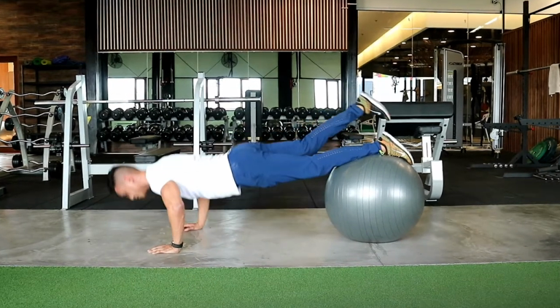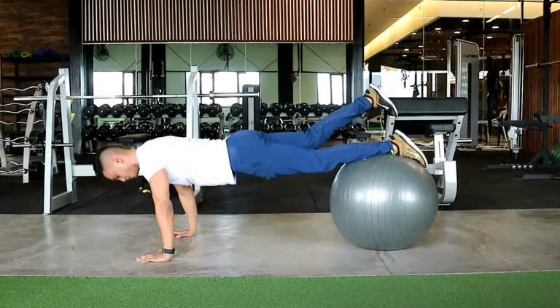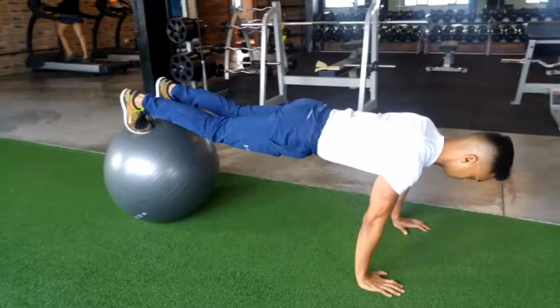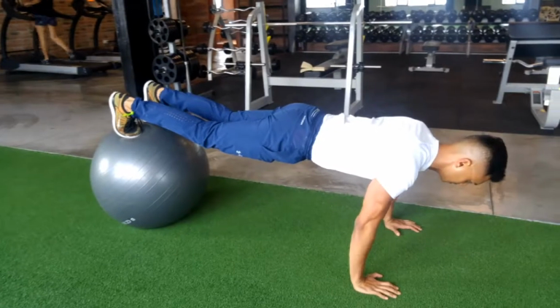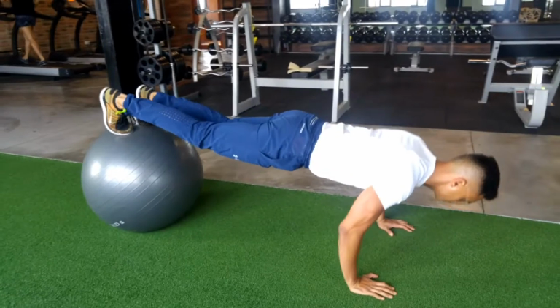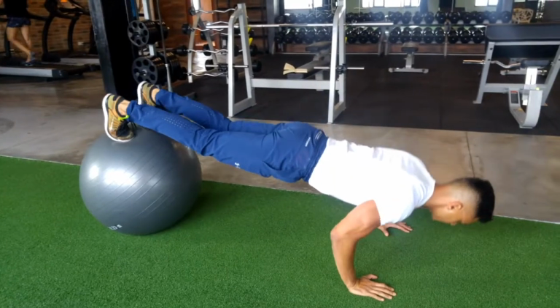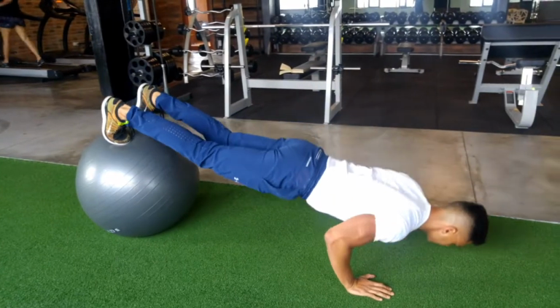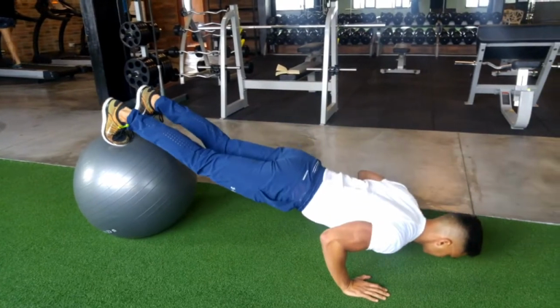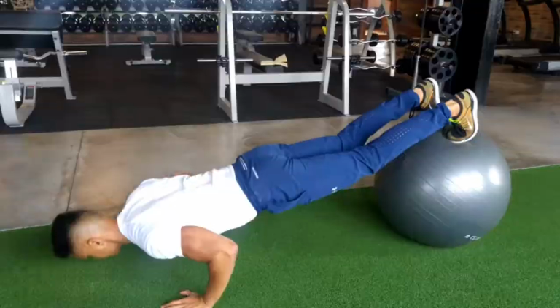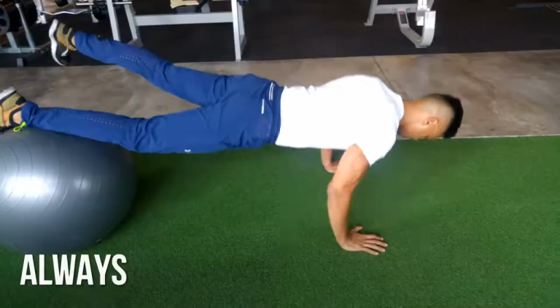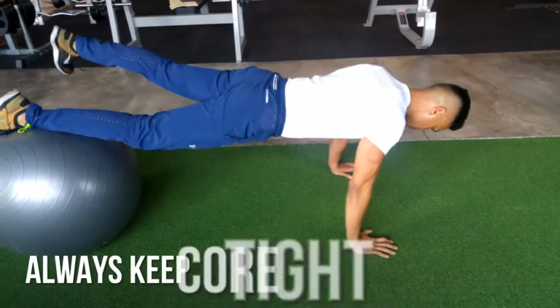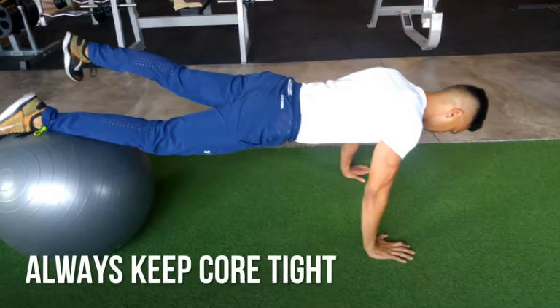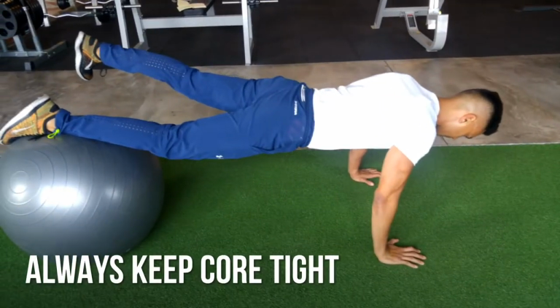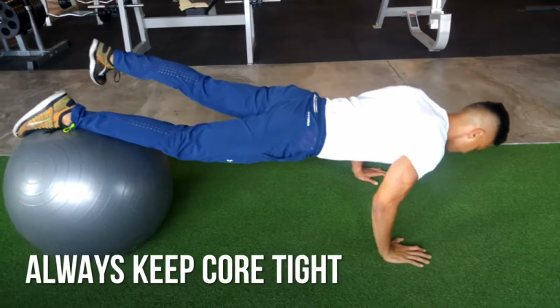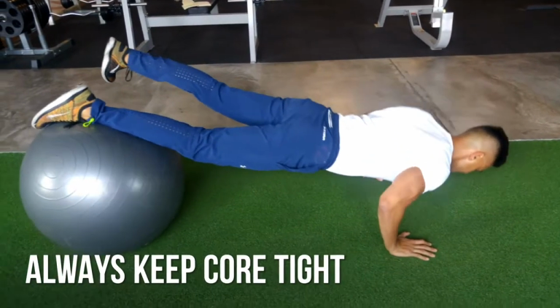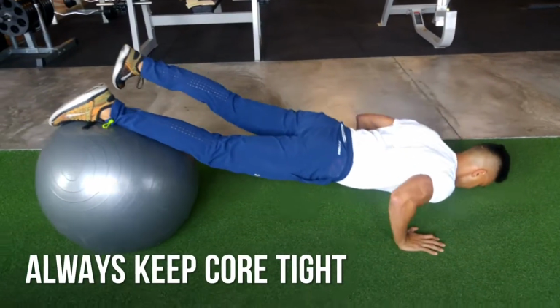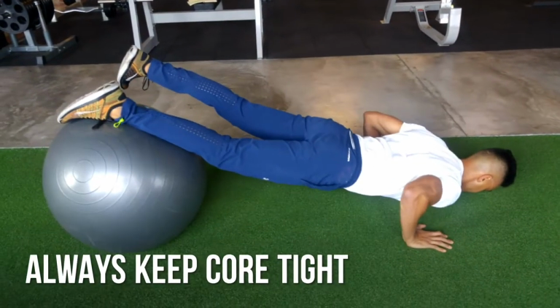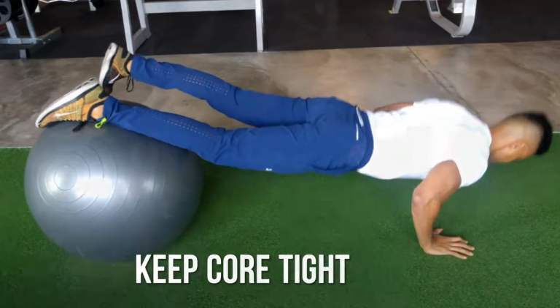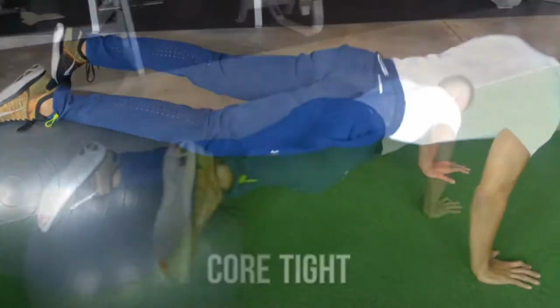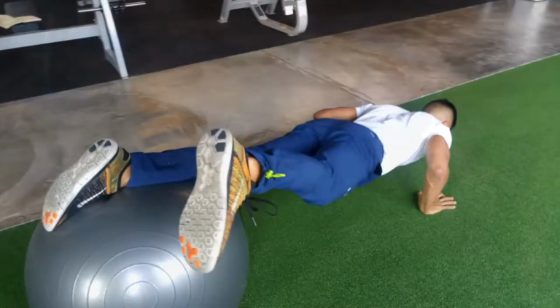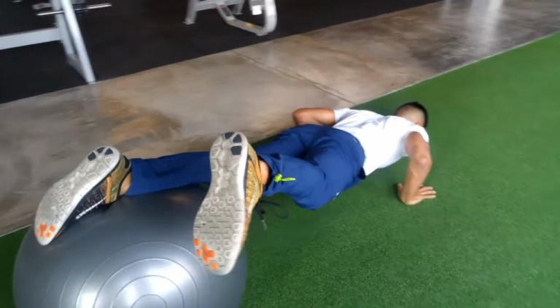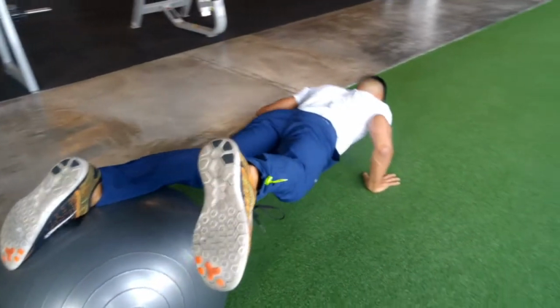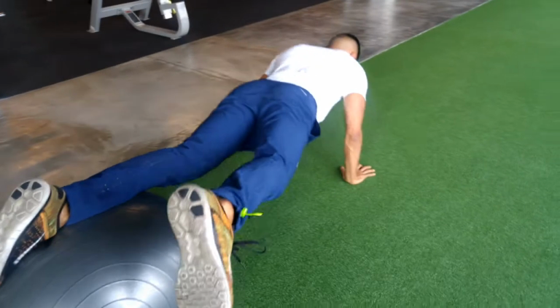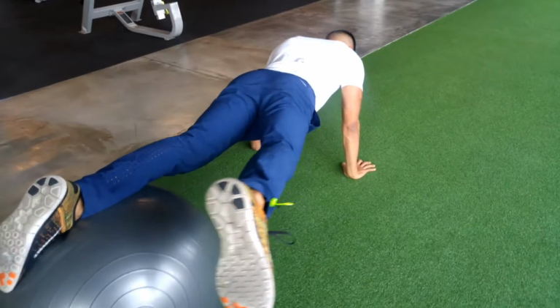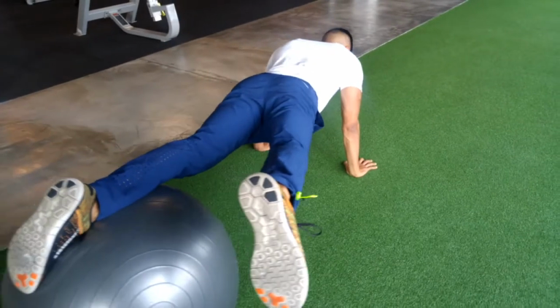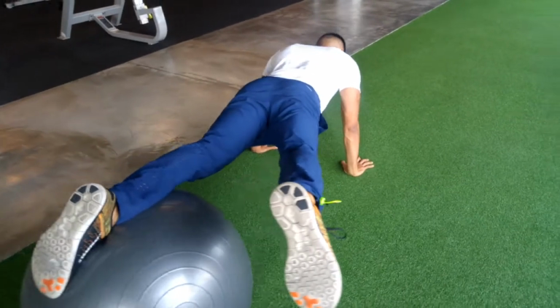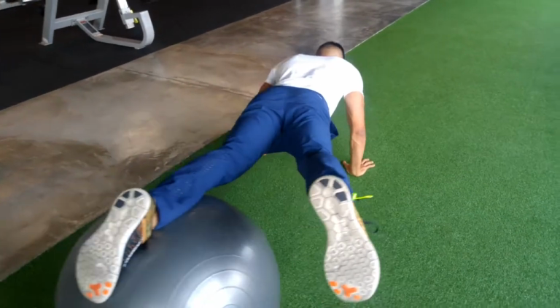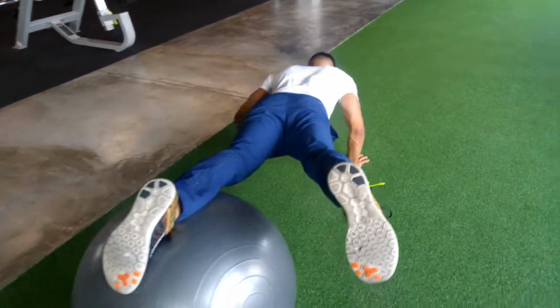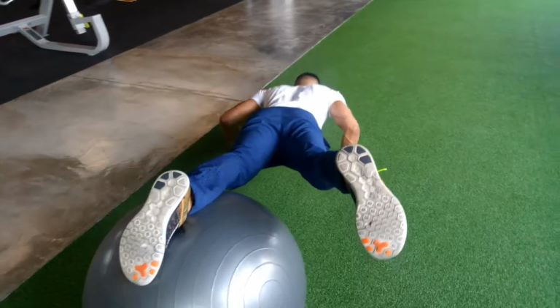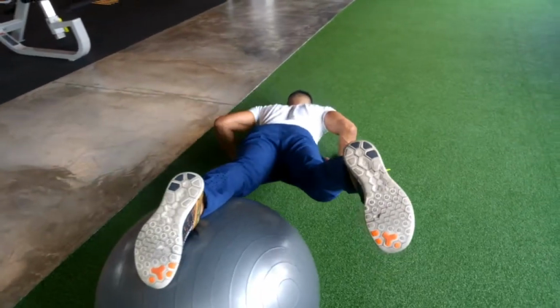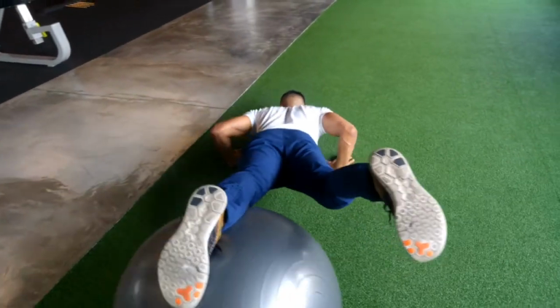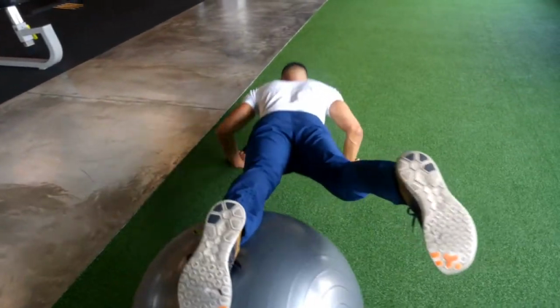To progress, try doing one leg at a time — pressing down into the Swiss ball and lifting the other leg up. Taking your time up and down.